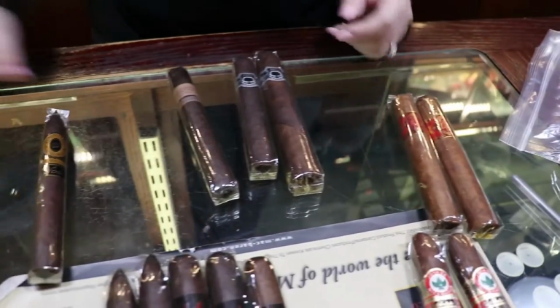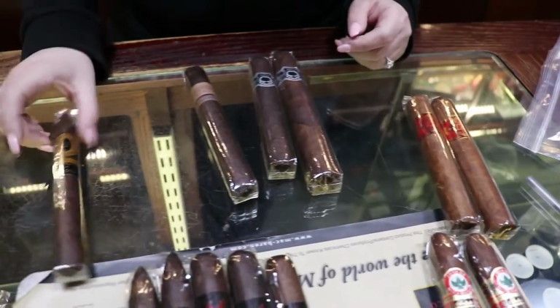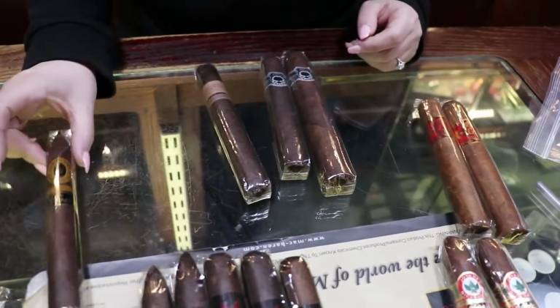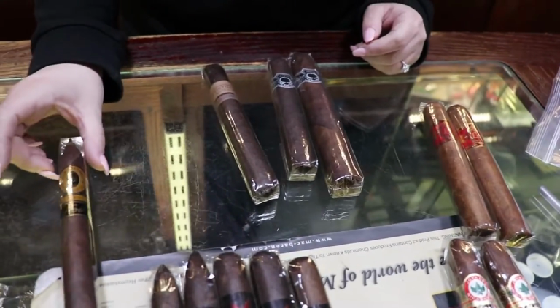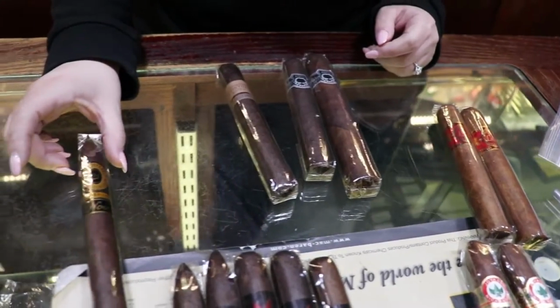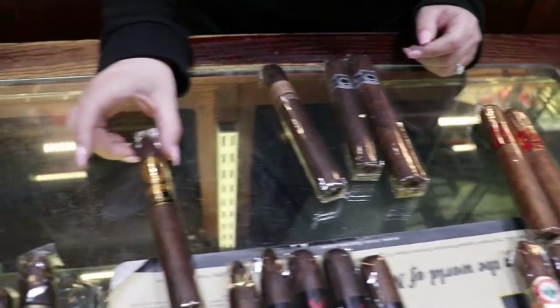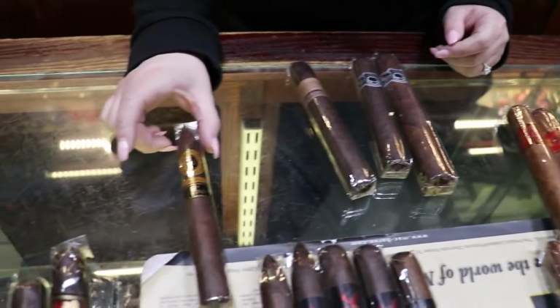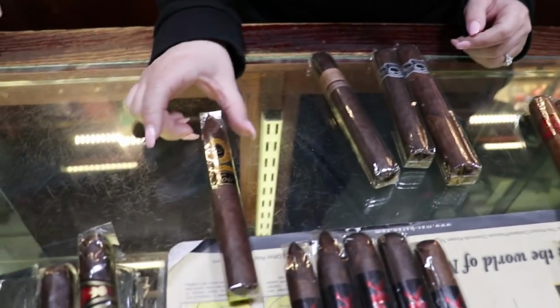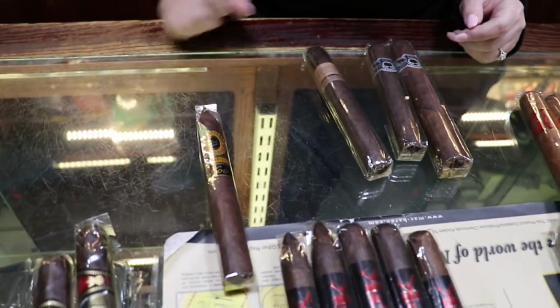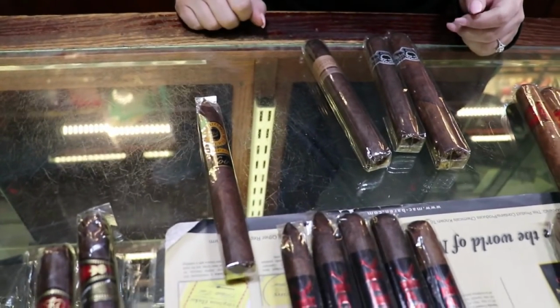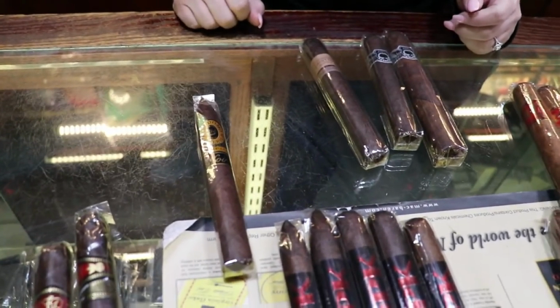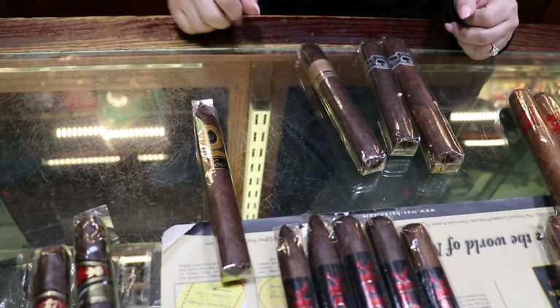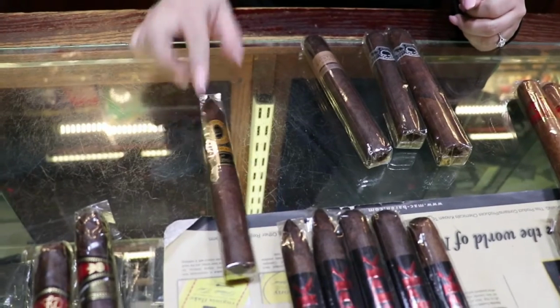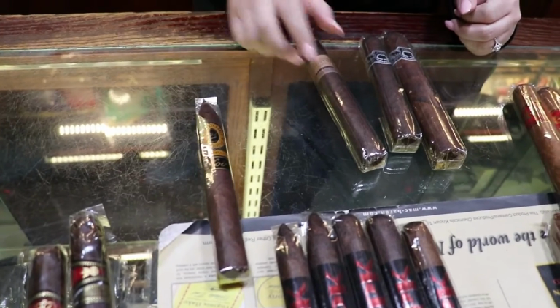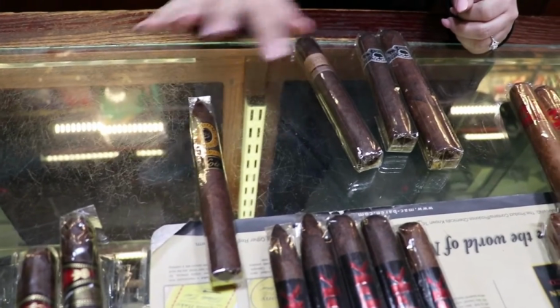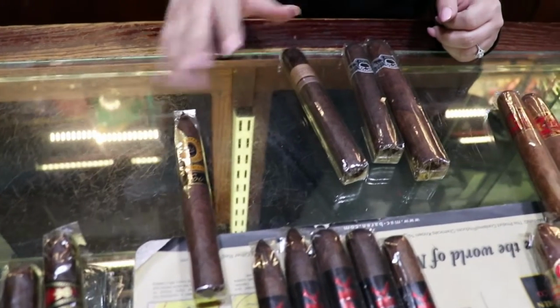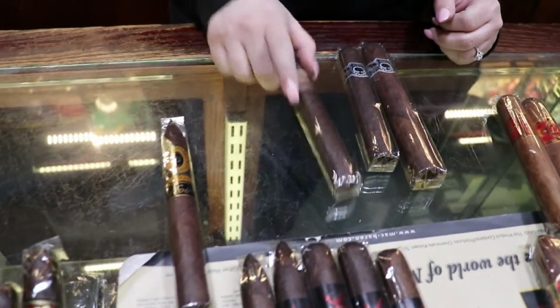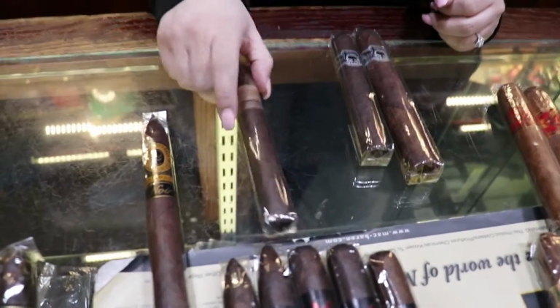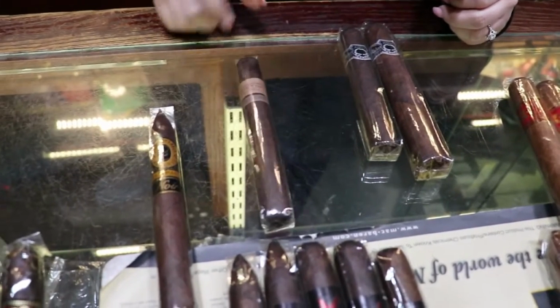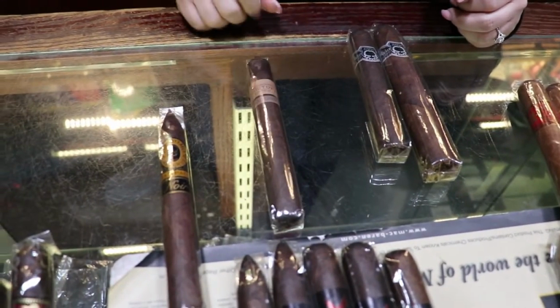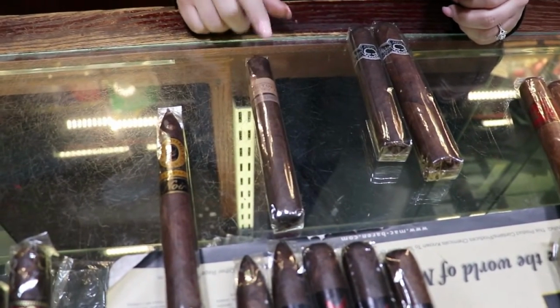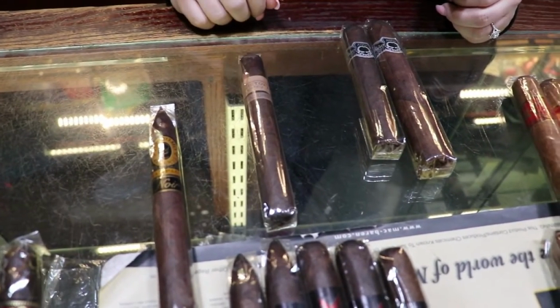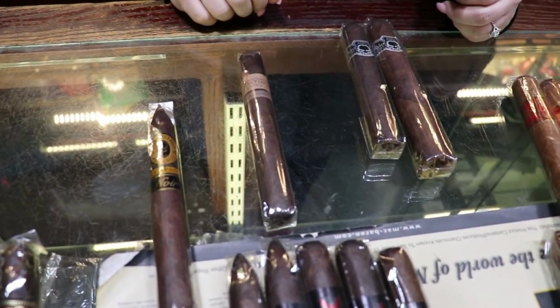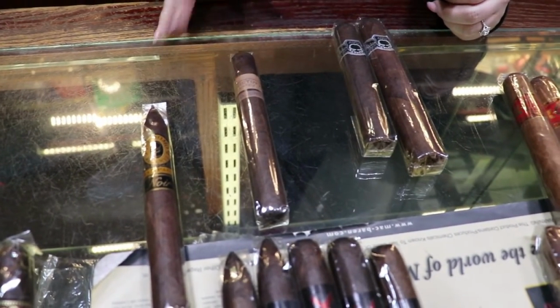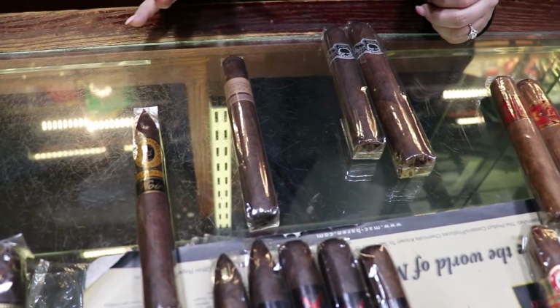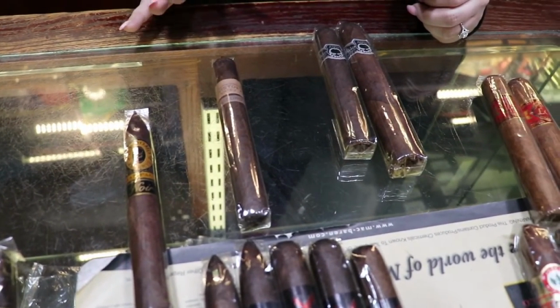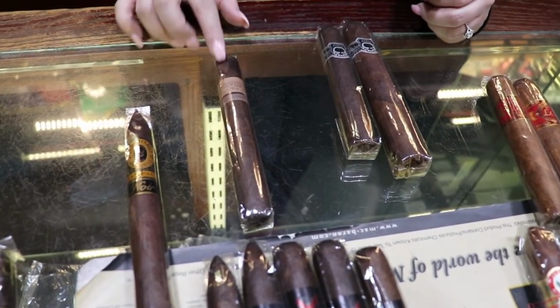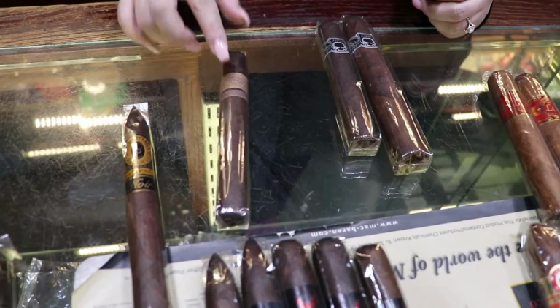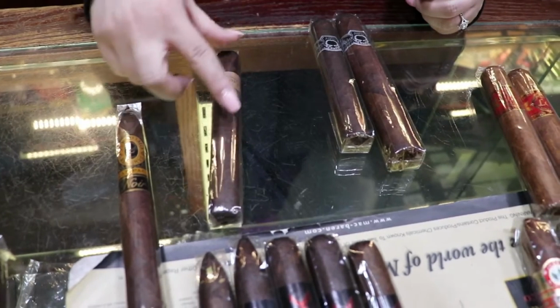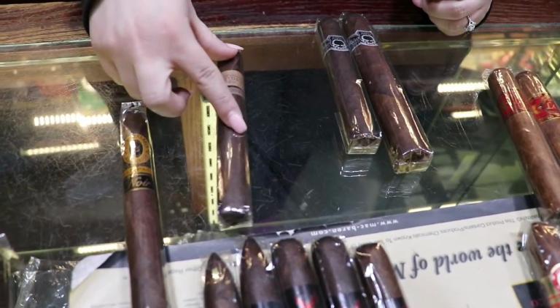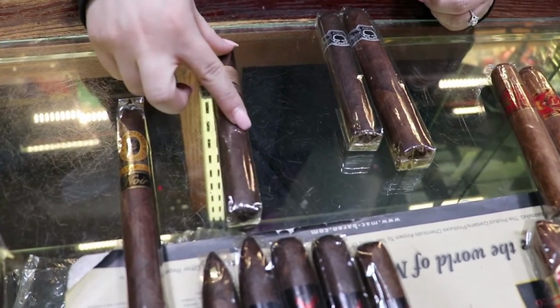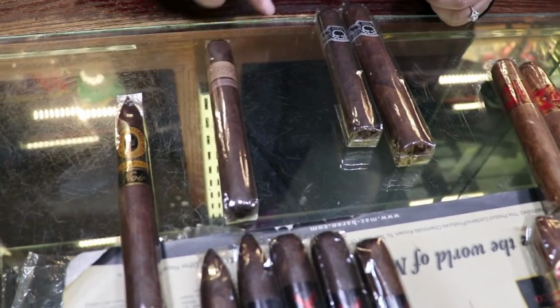Perdomo Noir. This one is a sun-grown wrapper and a Dominican fill. Medium. Christophe Maduro — medium to full bodied, Dominican, Connecticut broadleaf wrapper.